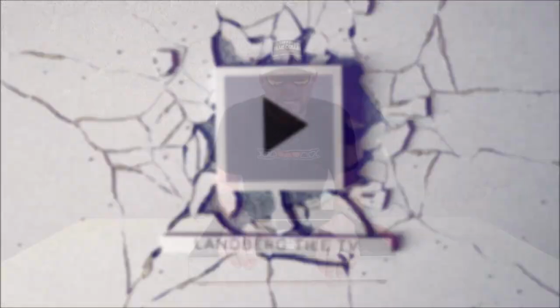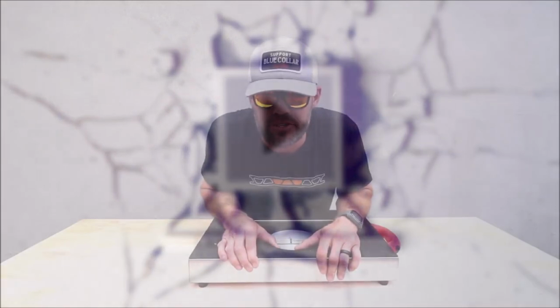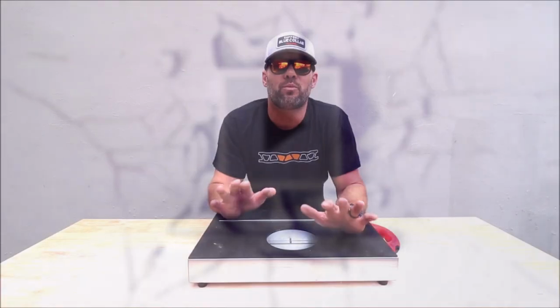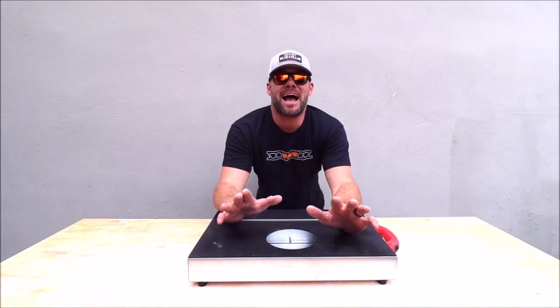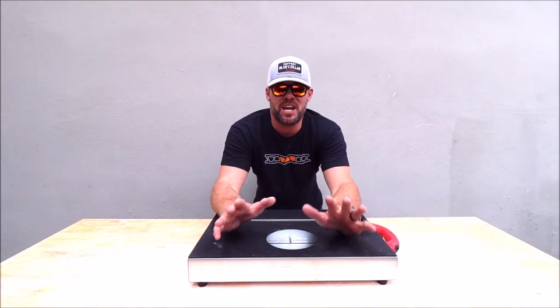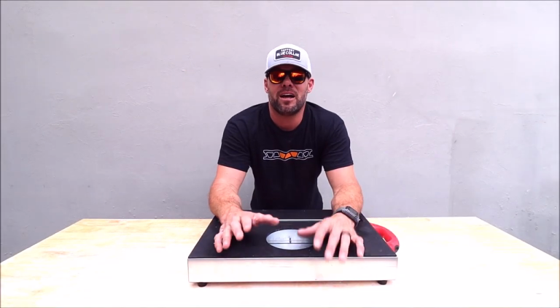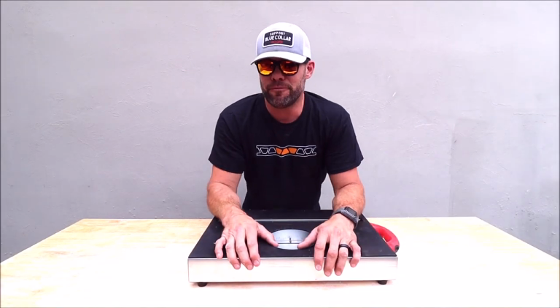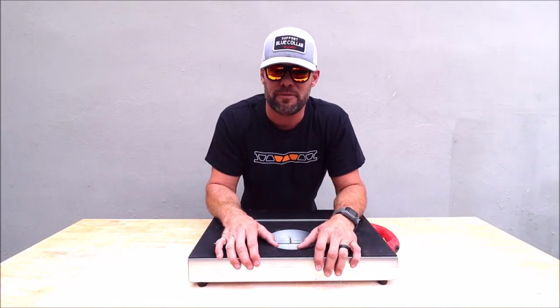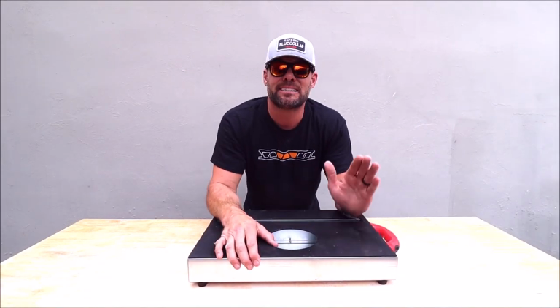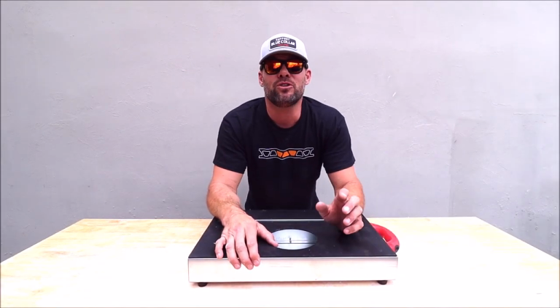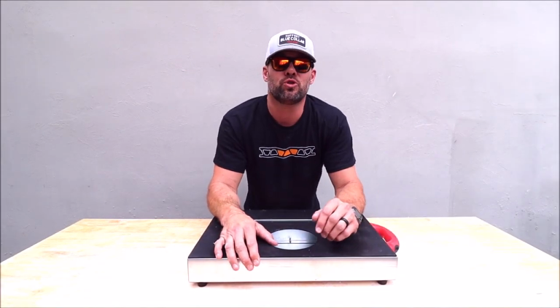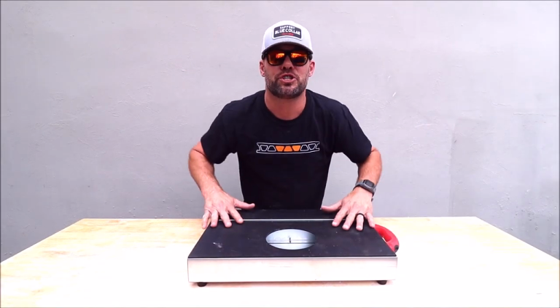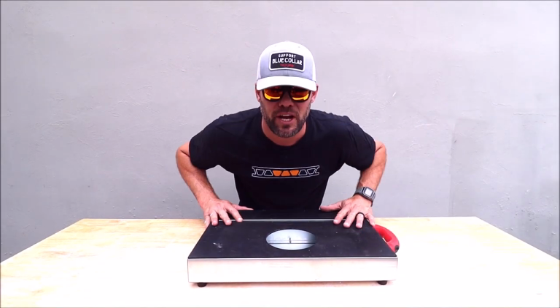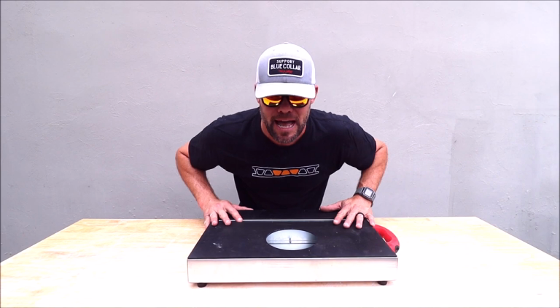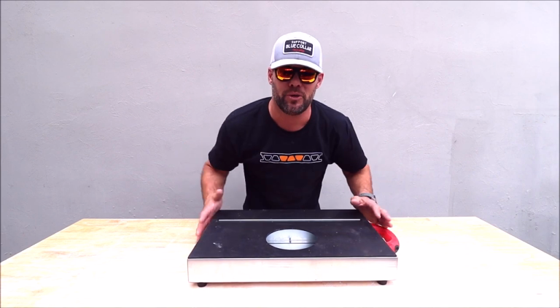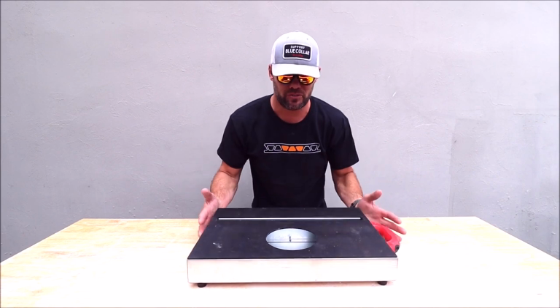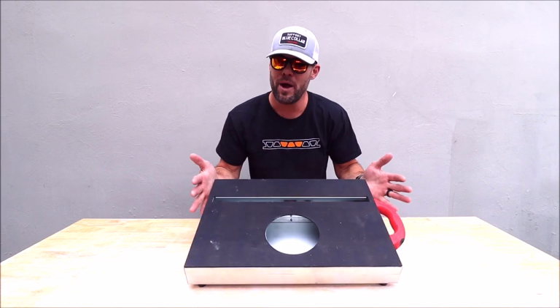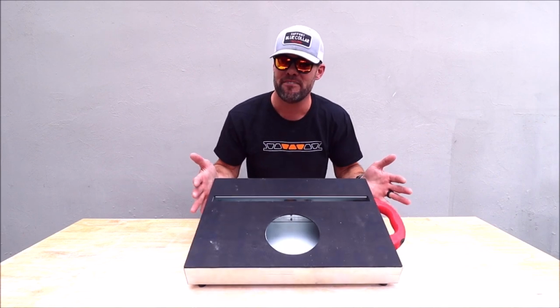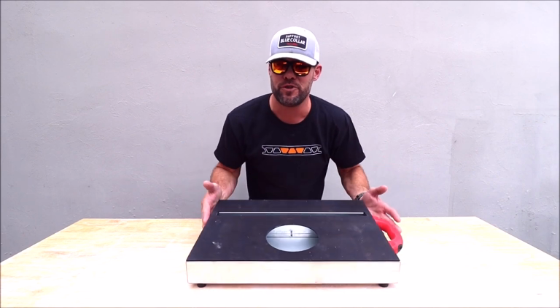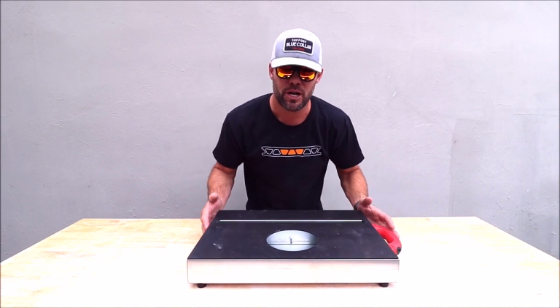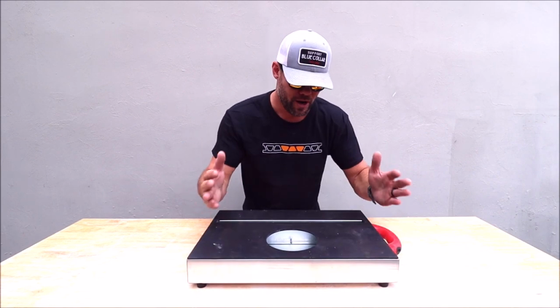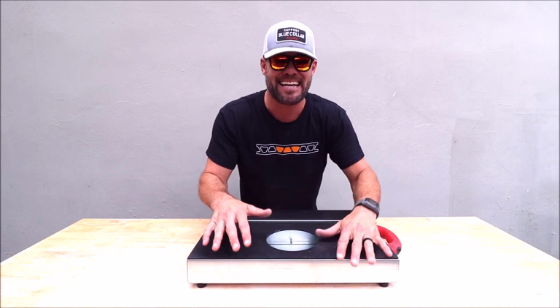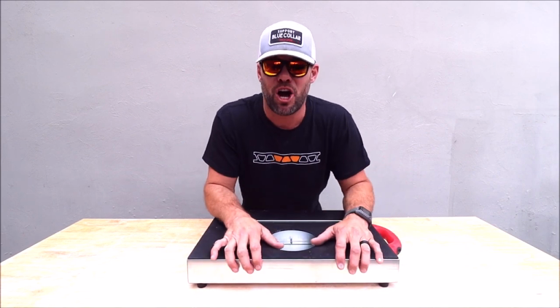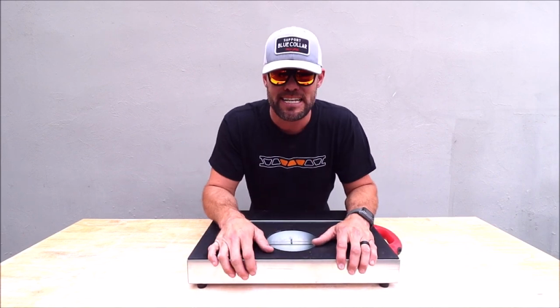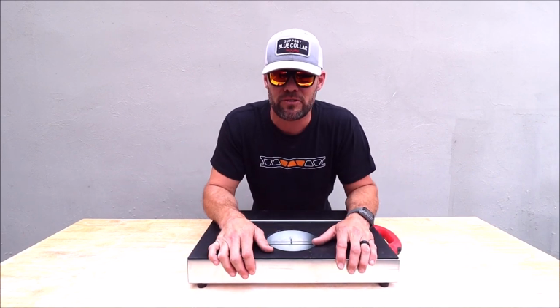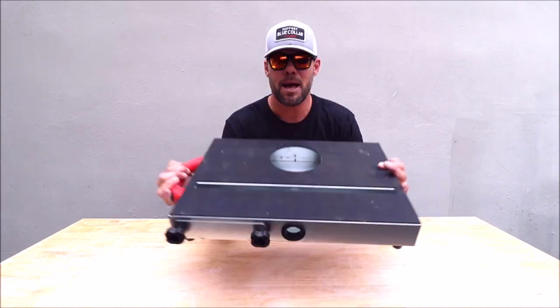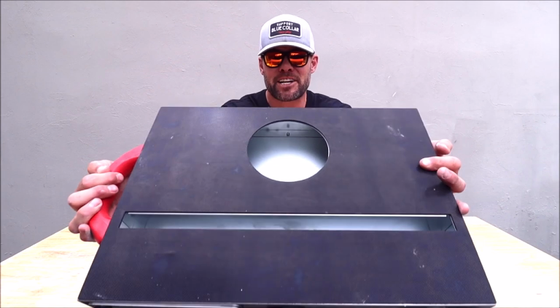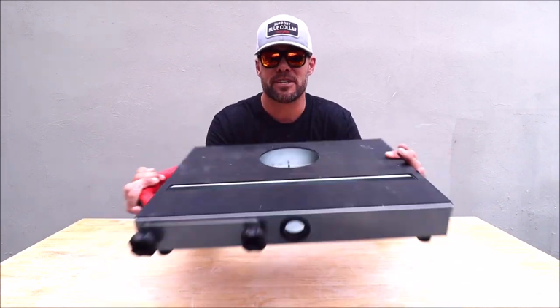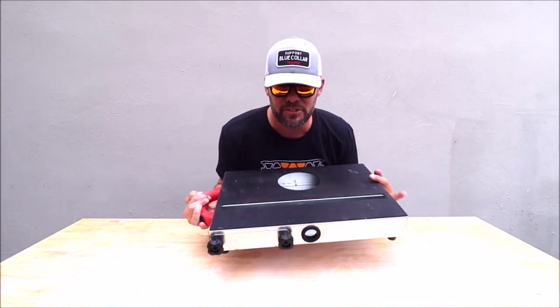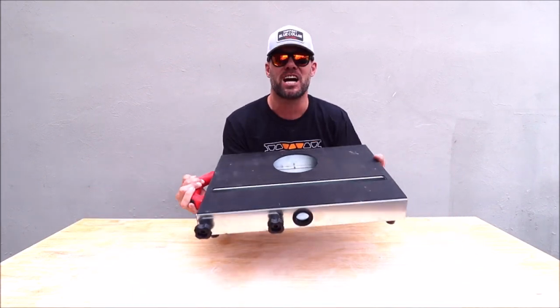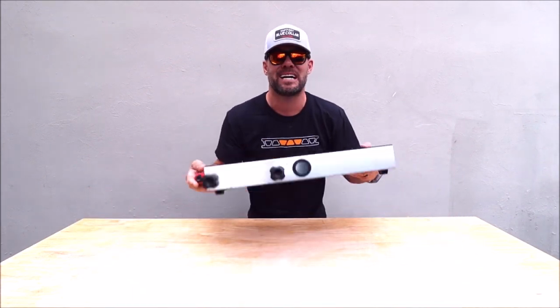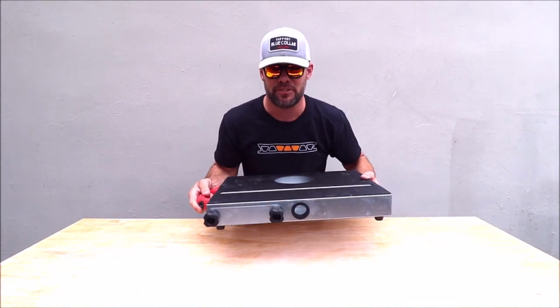Ladies and gentlemen, welcome back to another informative Tile Tool Tuesday episode. In this quick five-minute review, we are checking out RTC's Backdraft Dust Reduction System.